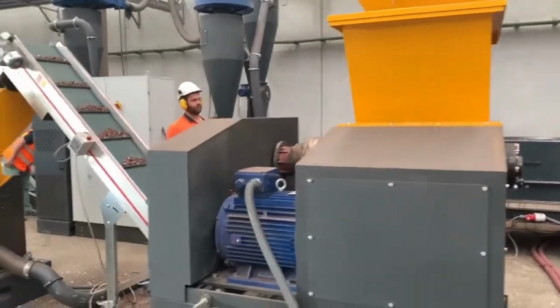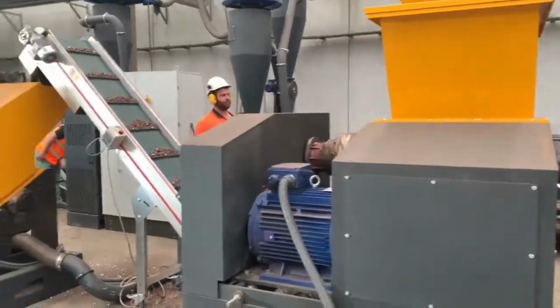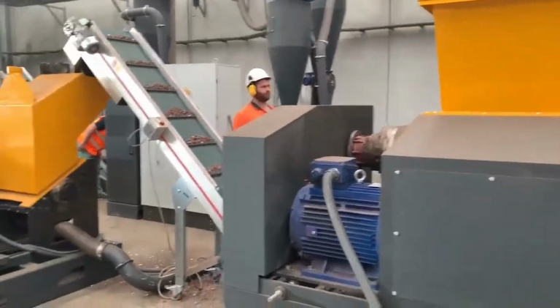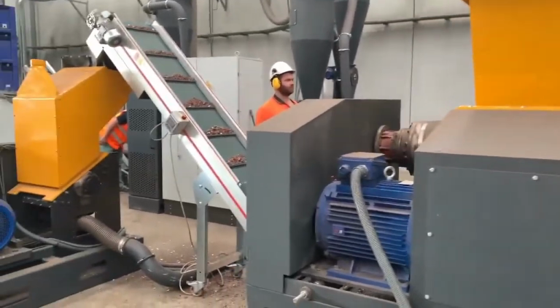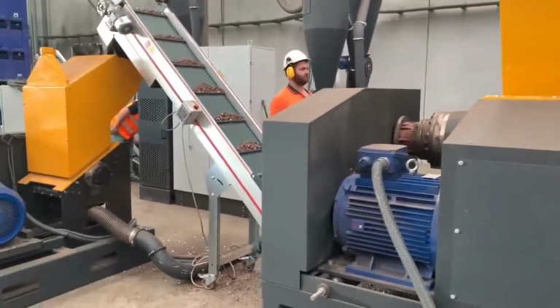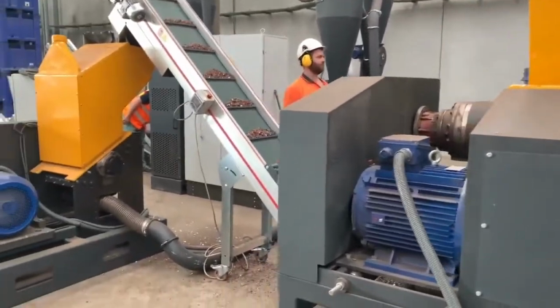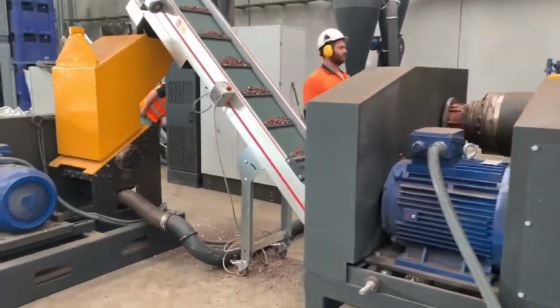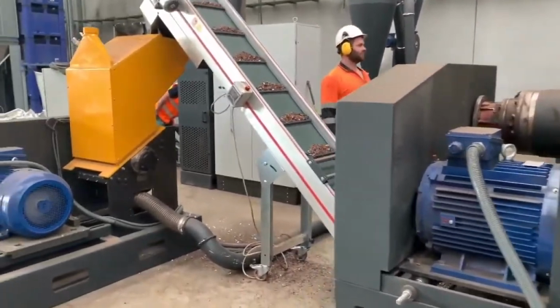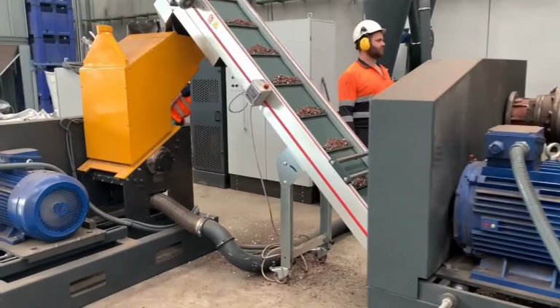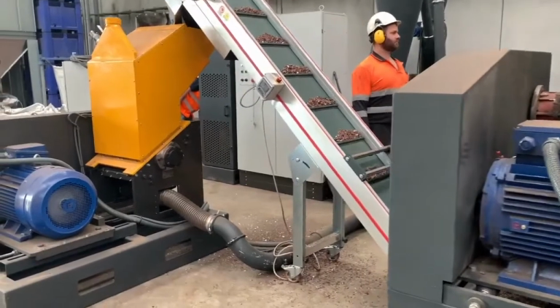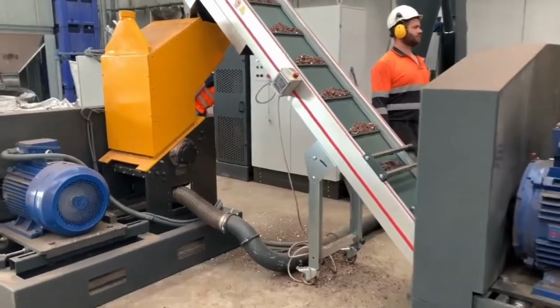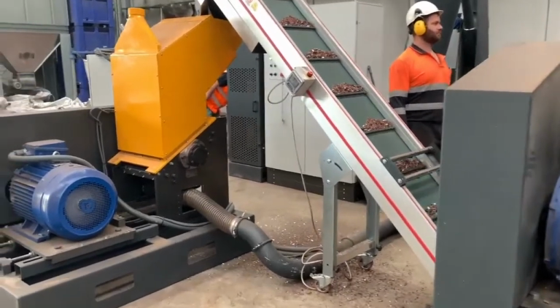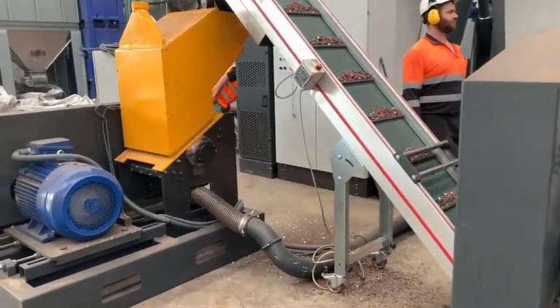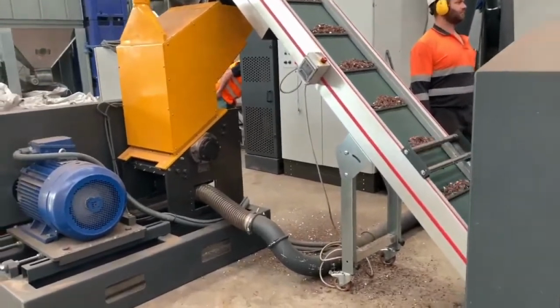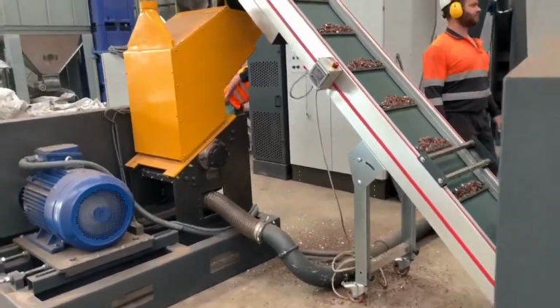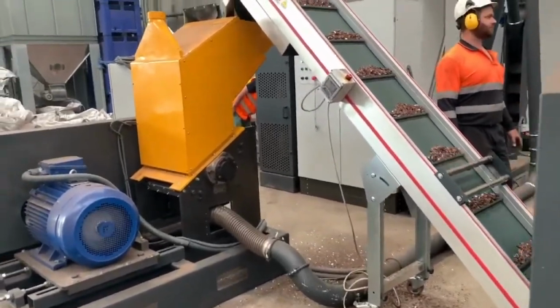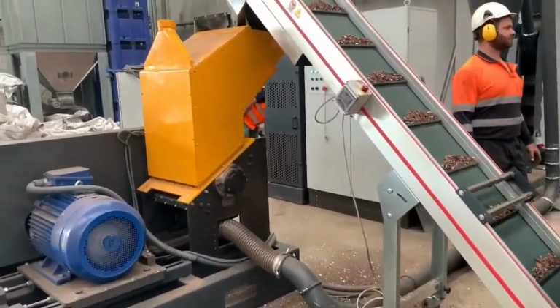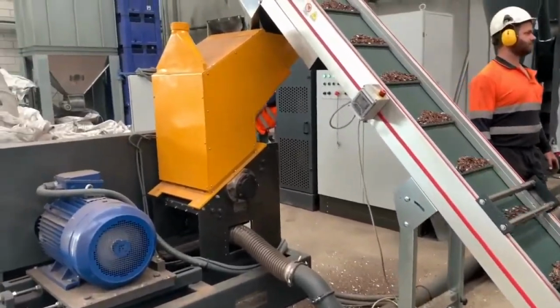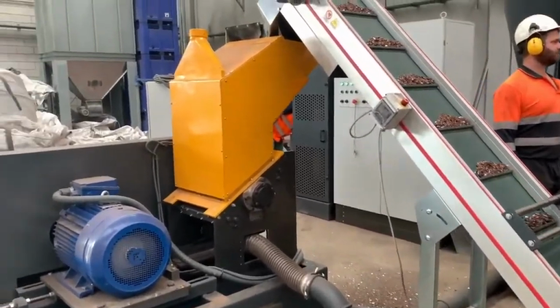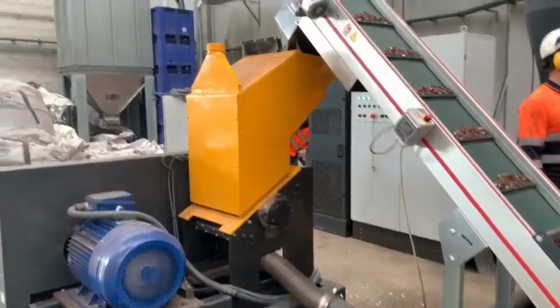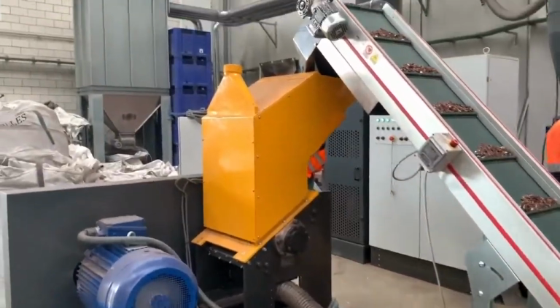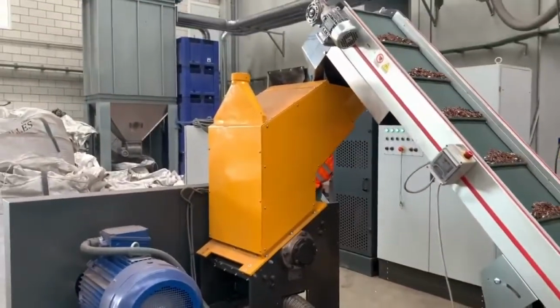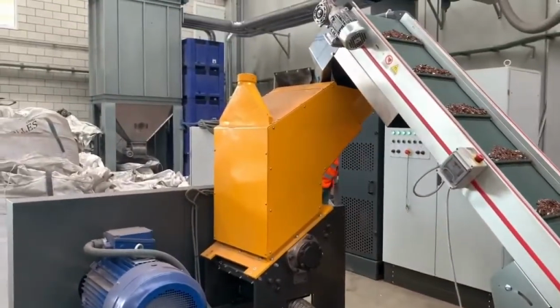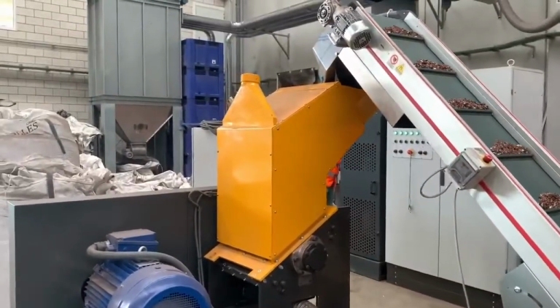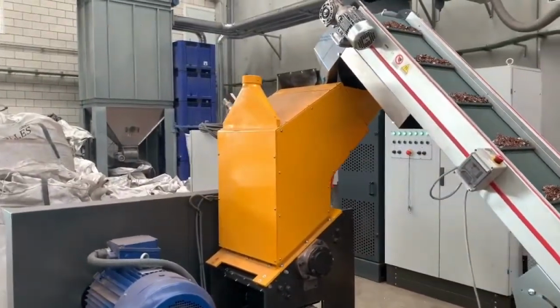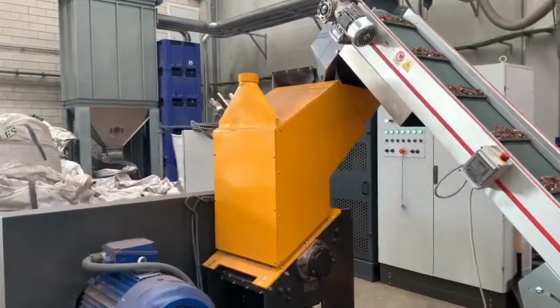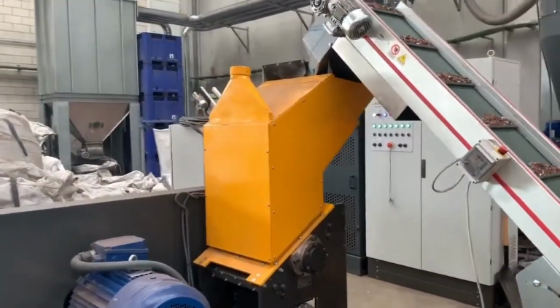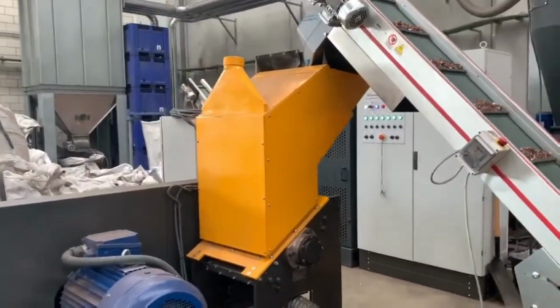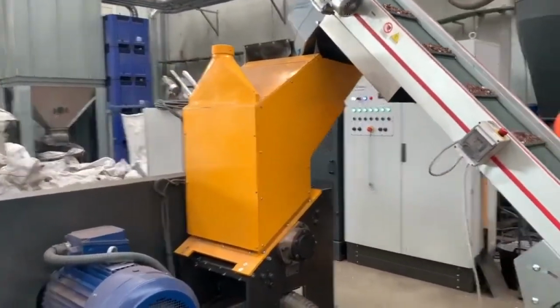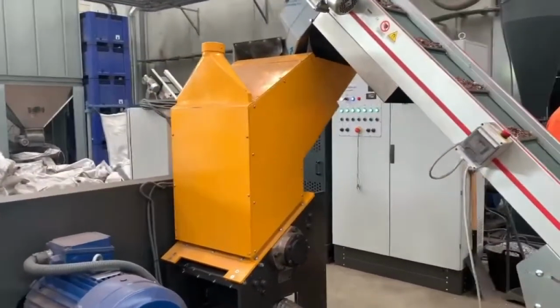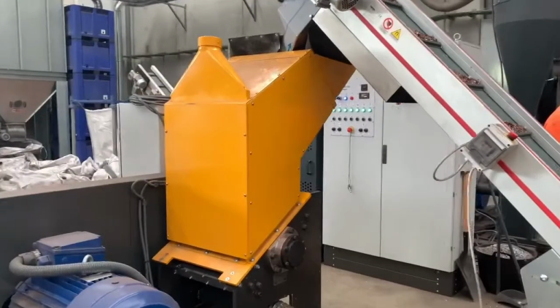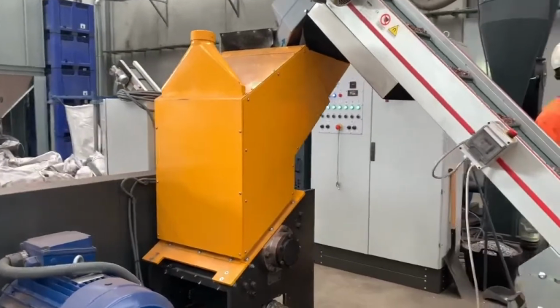Then we have a blade mill to granulate the materials for the separation with a vibrating table.